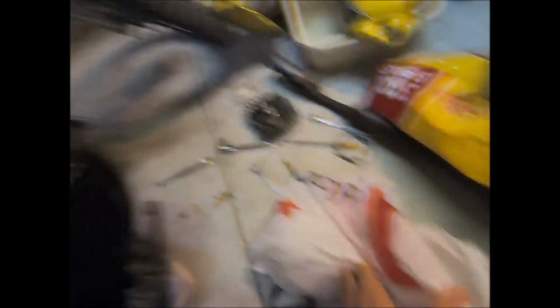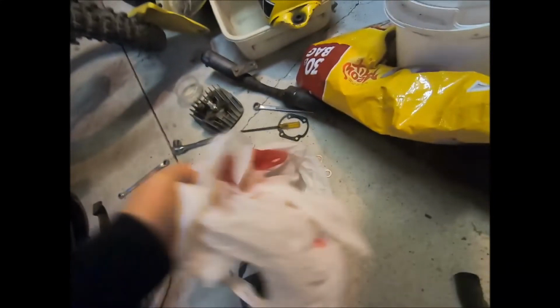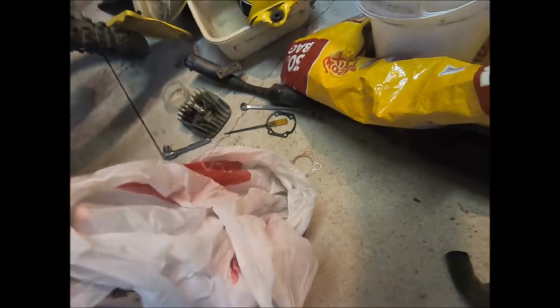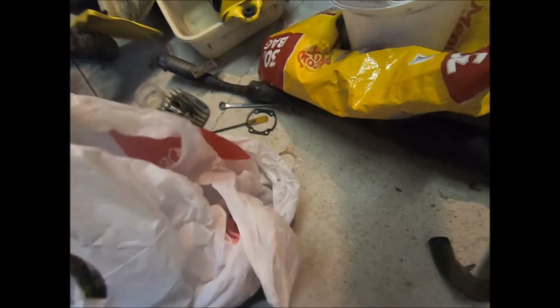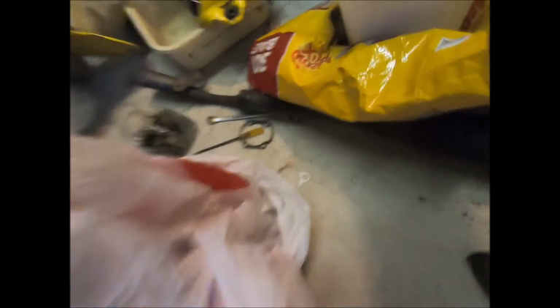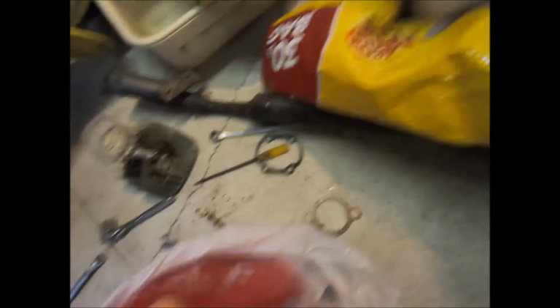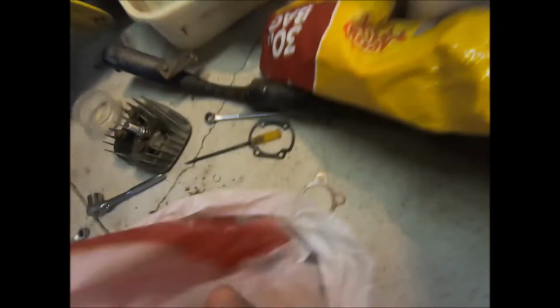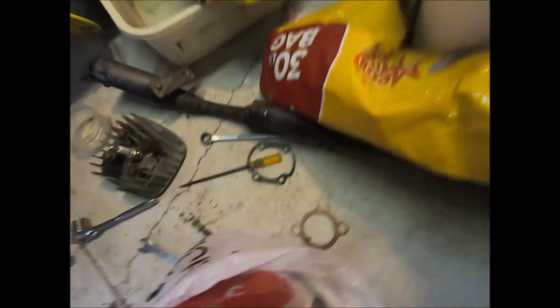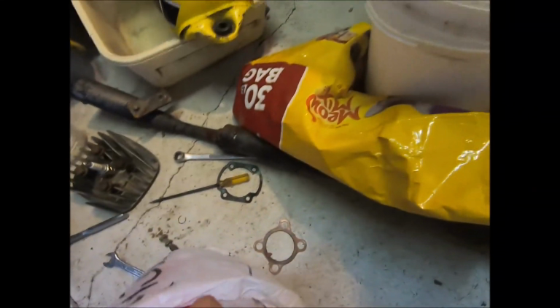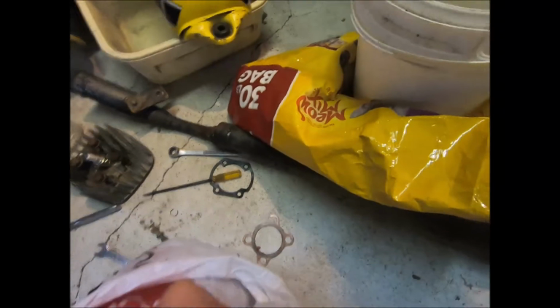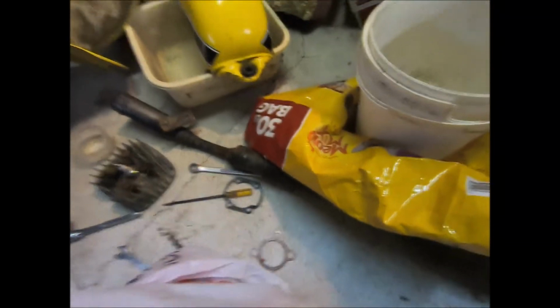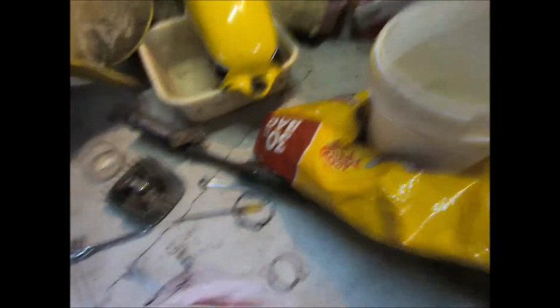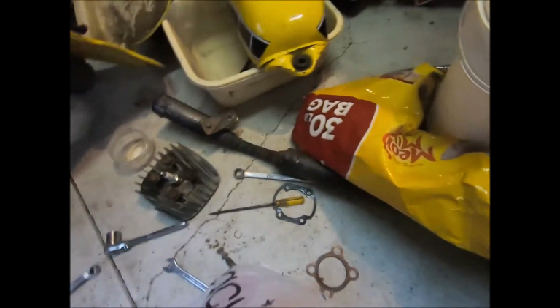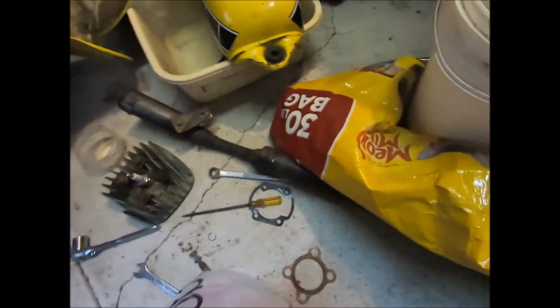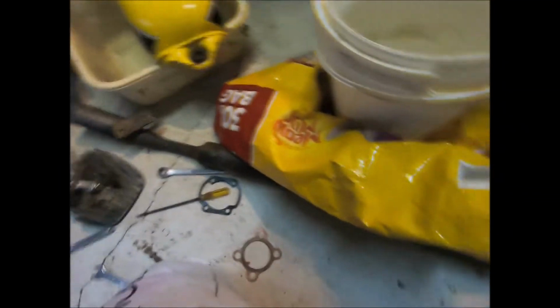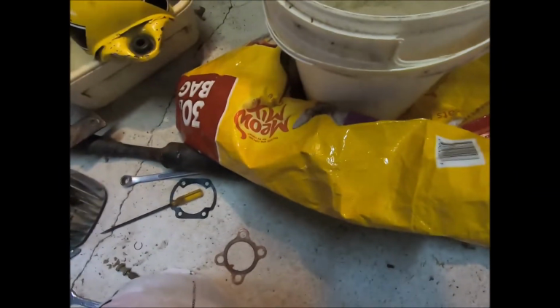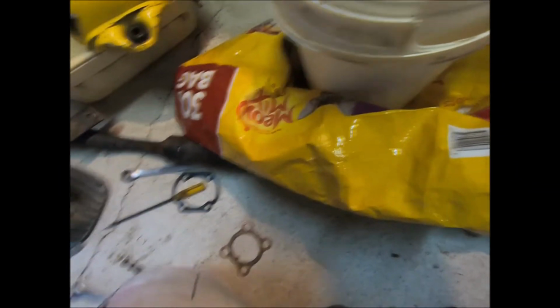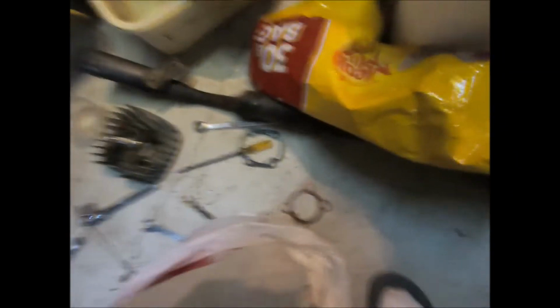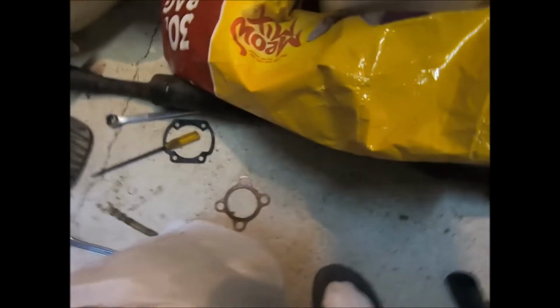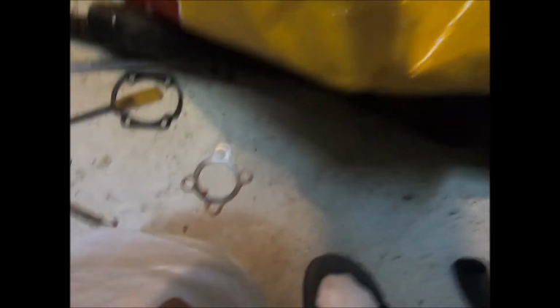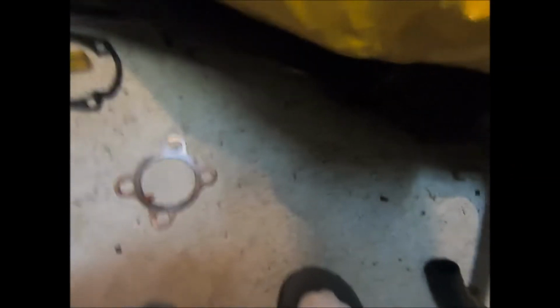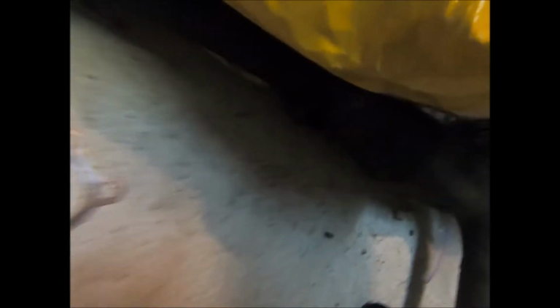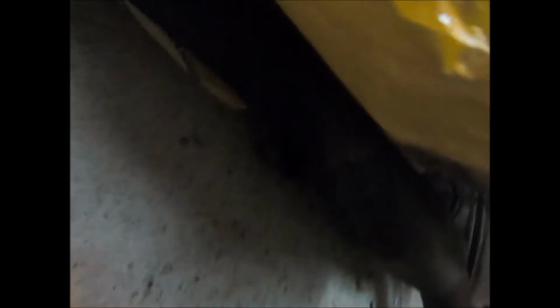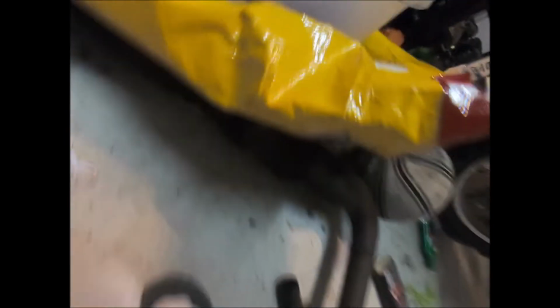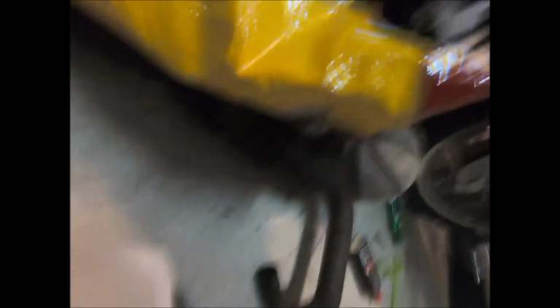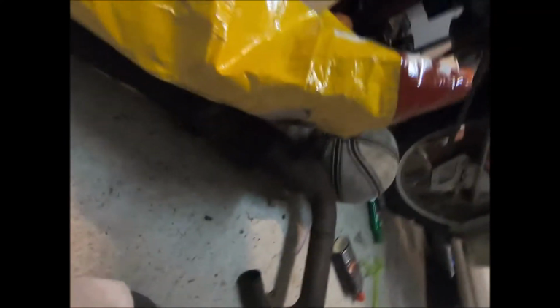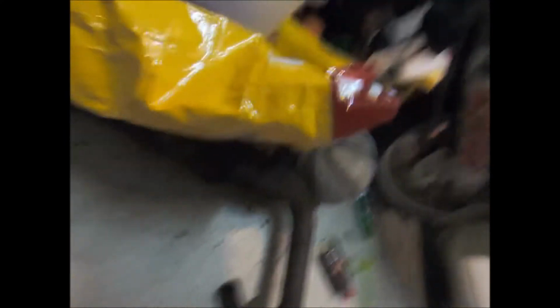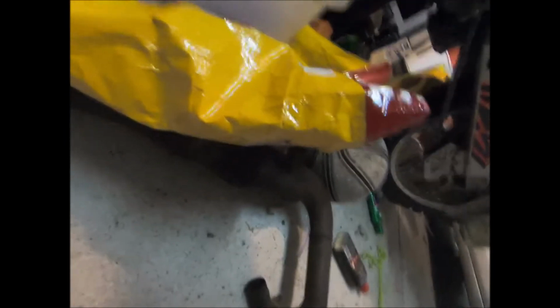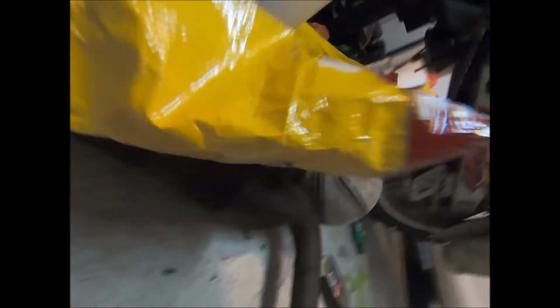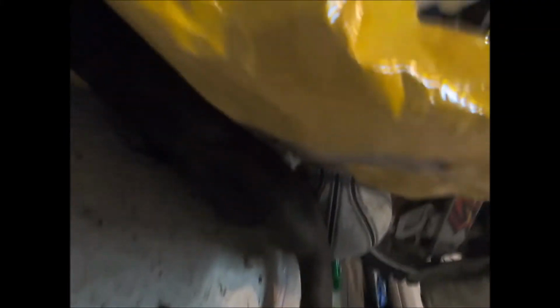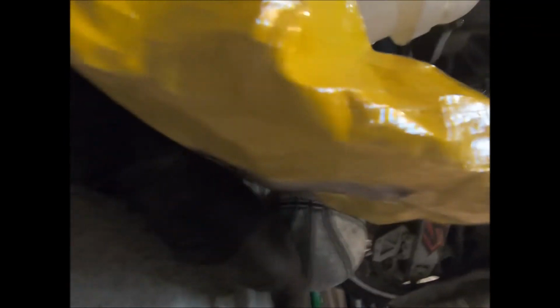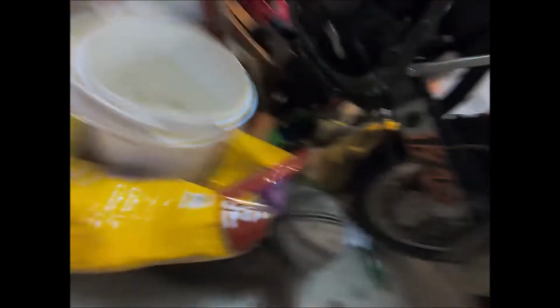Here's the head — it's in the cylinder, my dad put it in a bag. Here's the head gasket too.